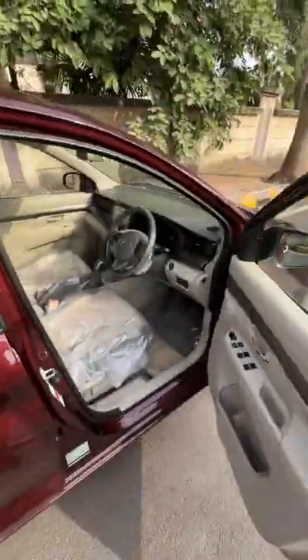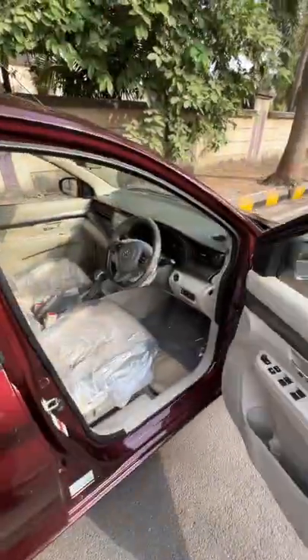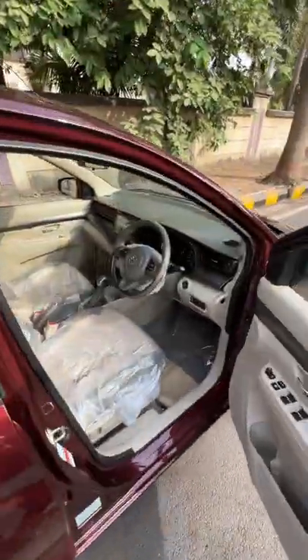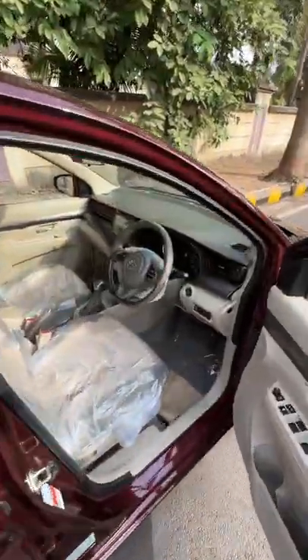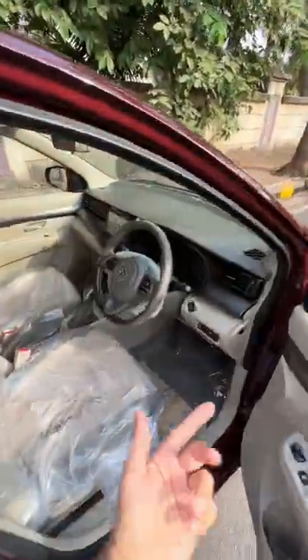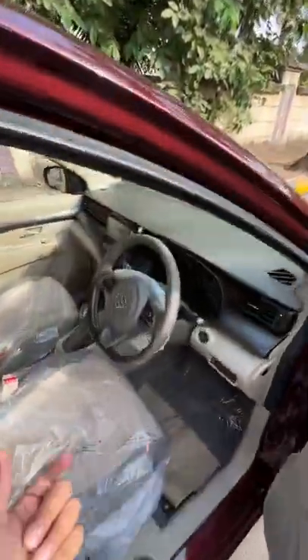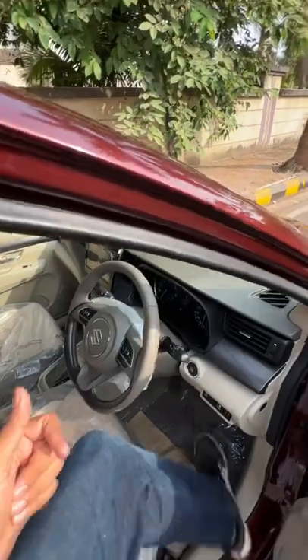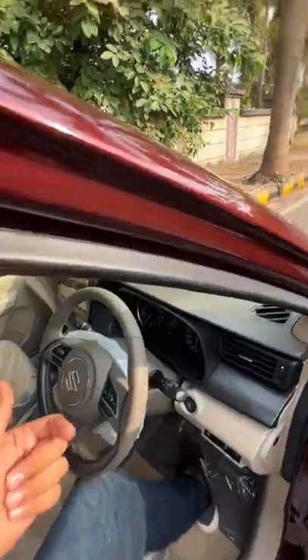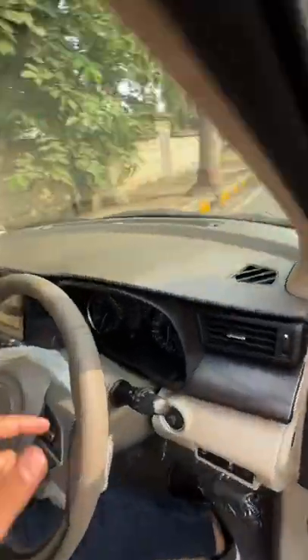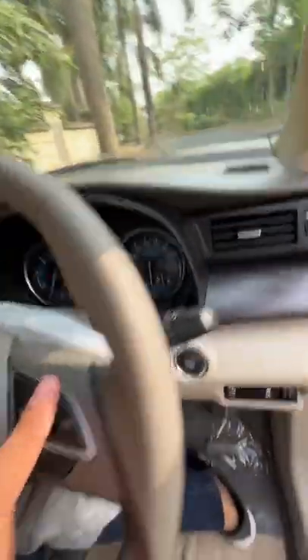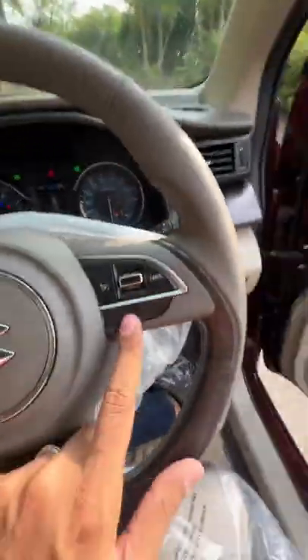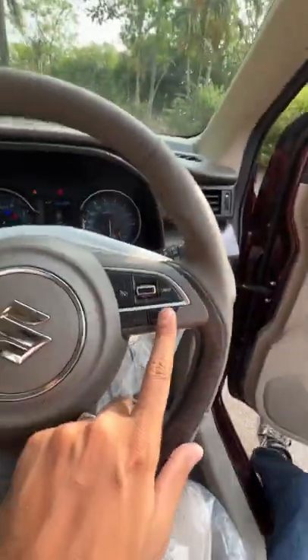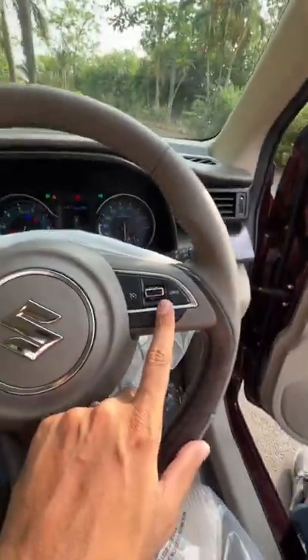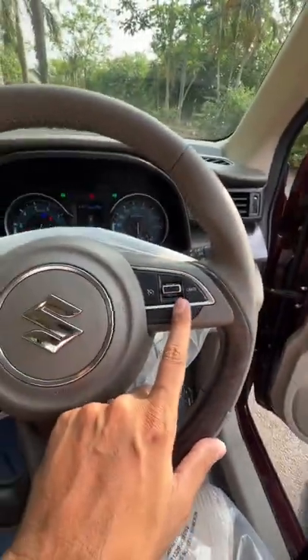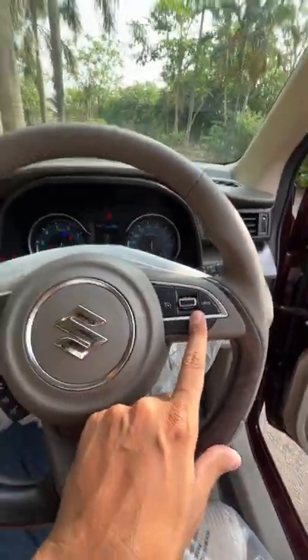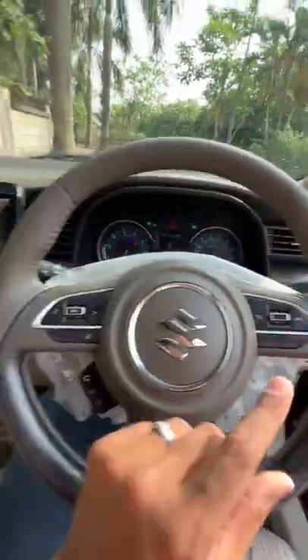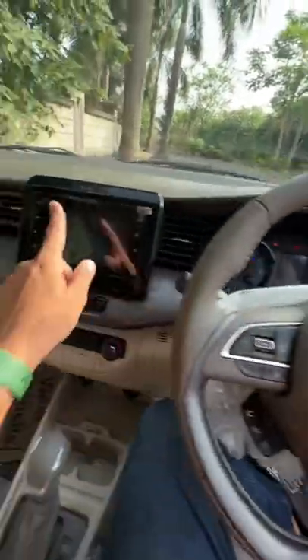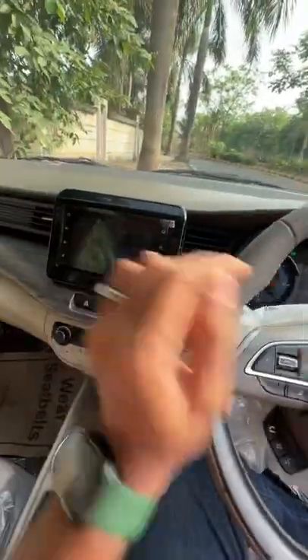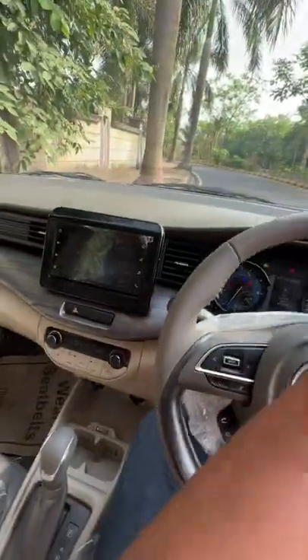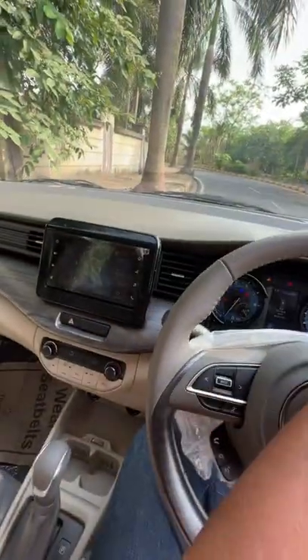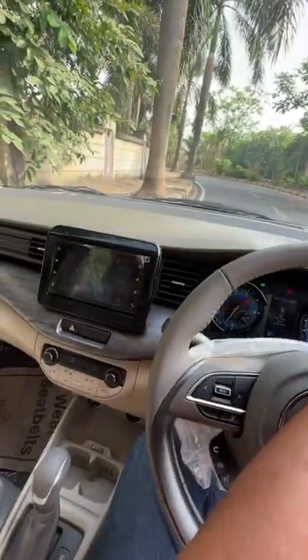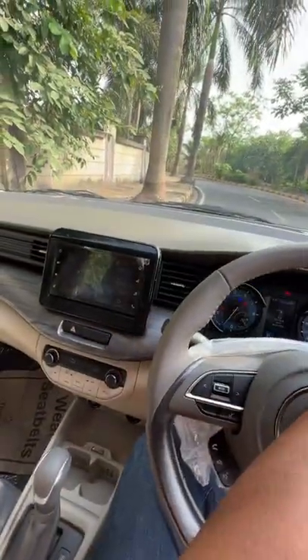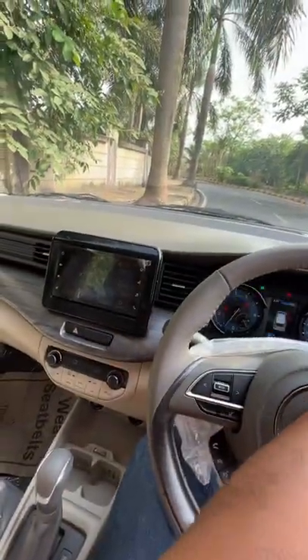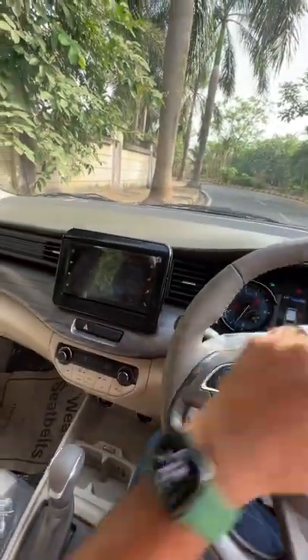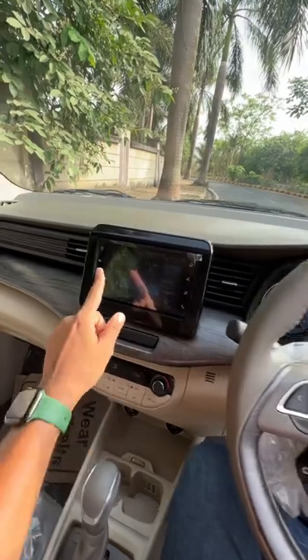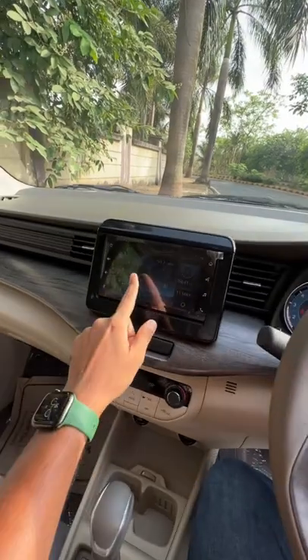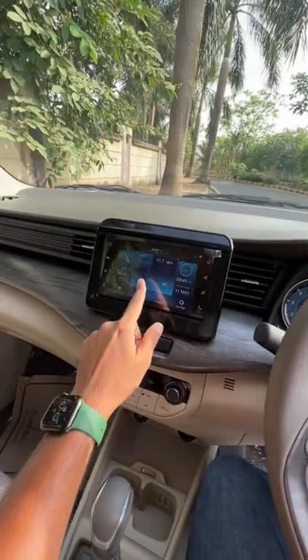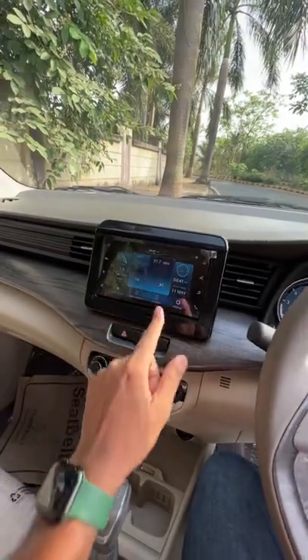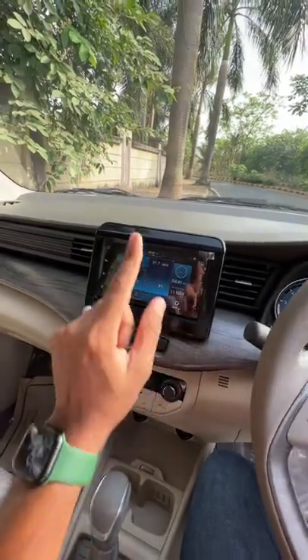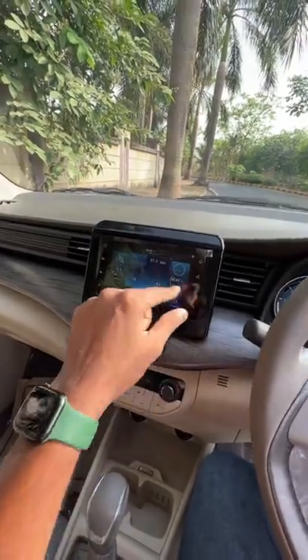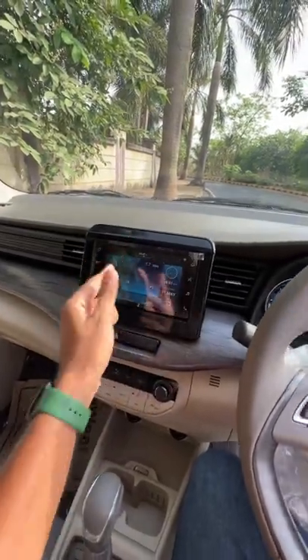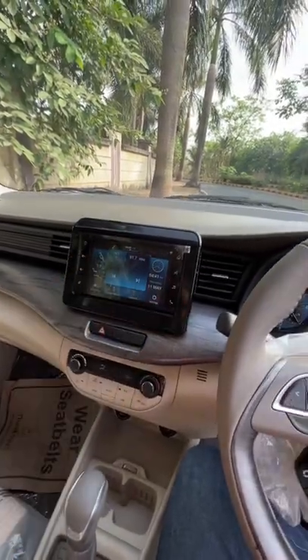Inside, you get a decent amount of kit, but you'd expect more. Cruise control has come to this car now, and this screen — you can't see anything right now — but this is also updated.